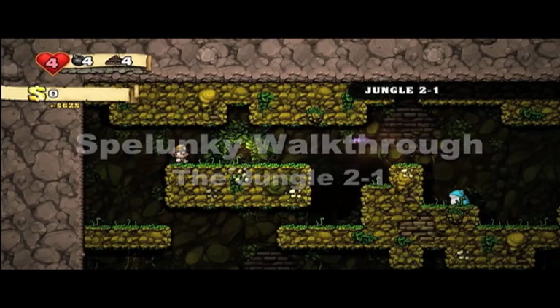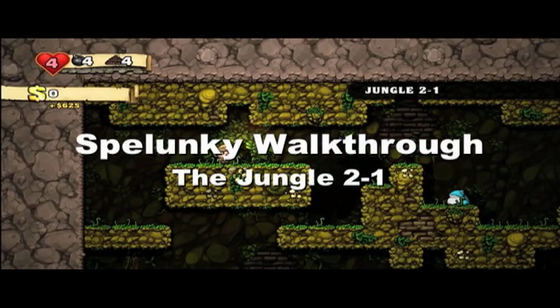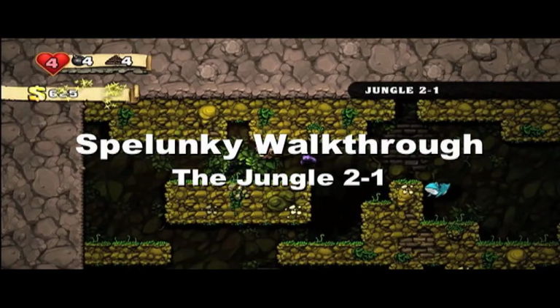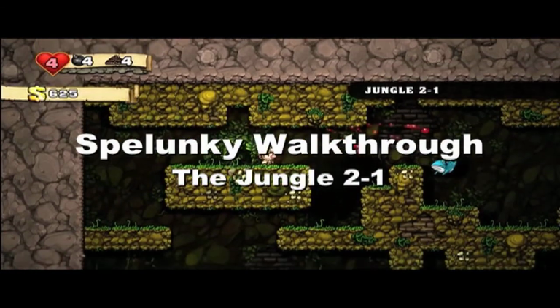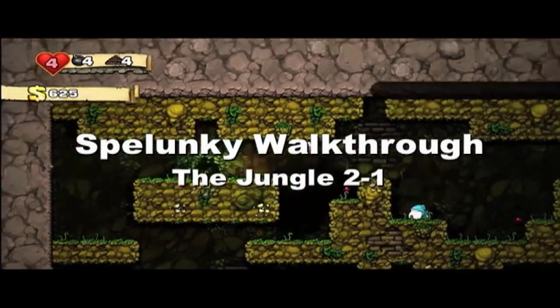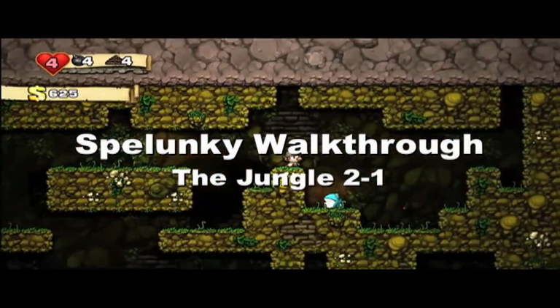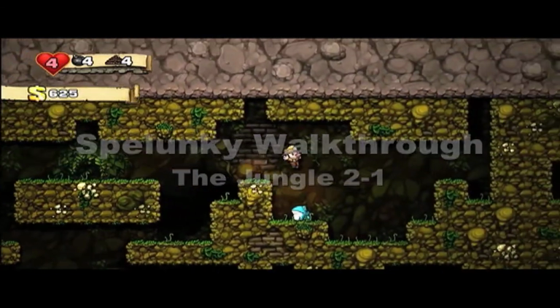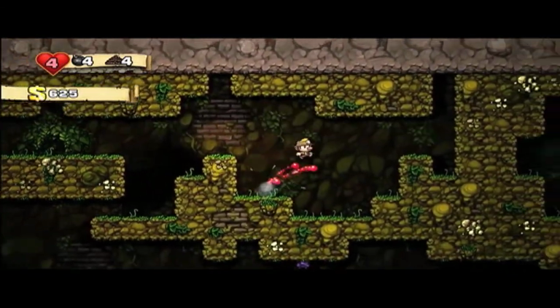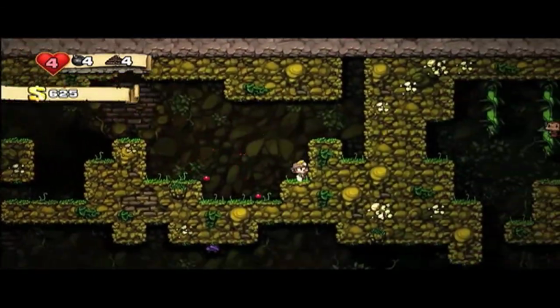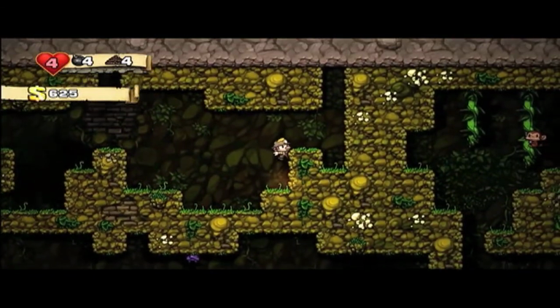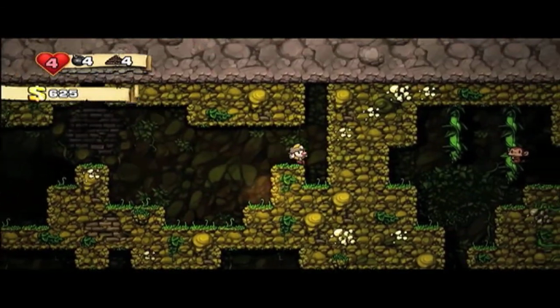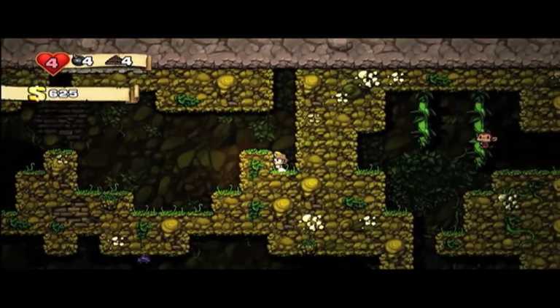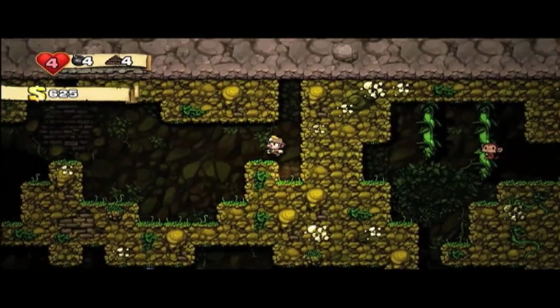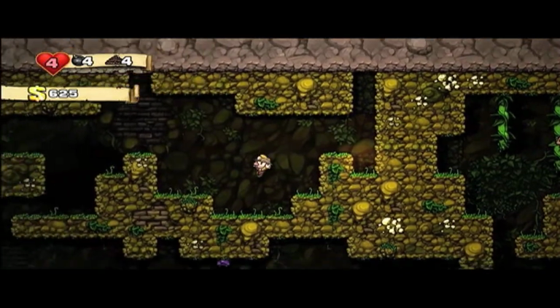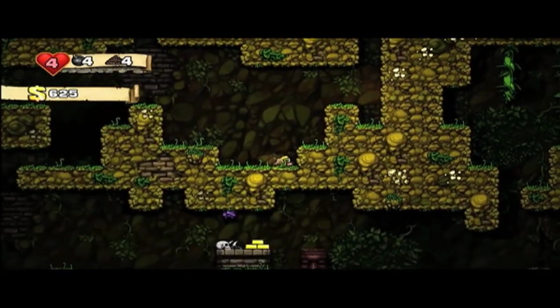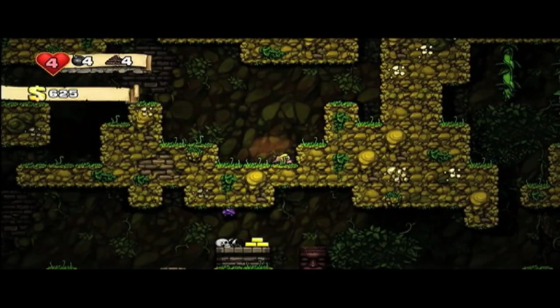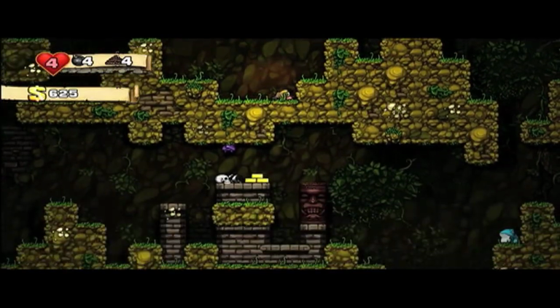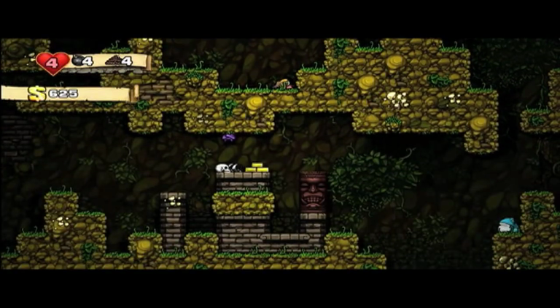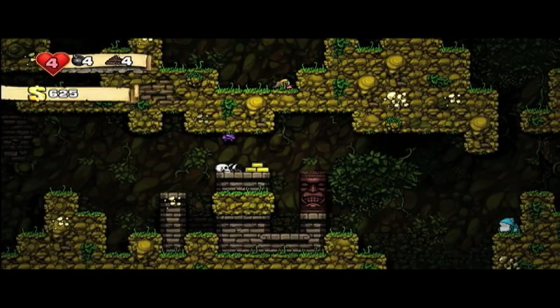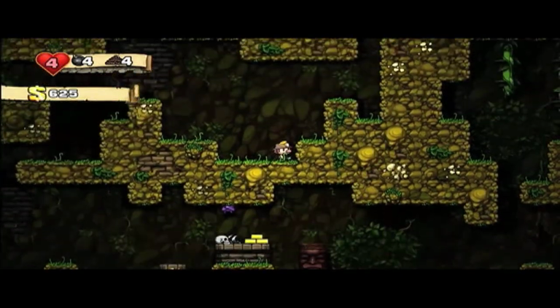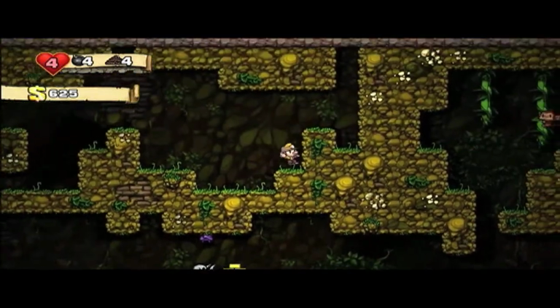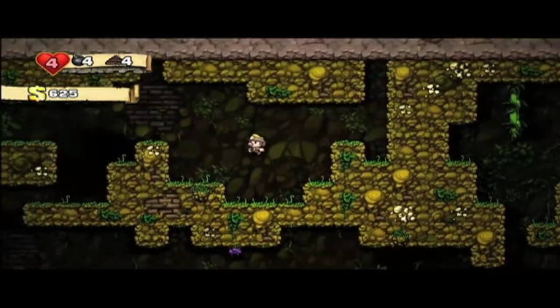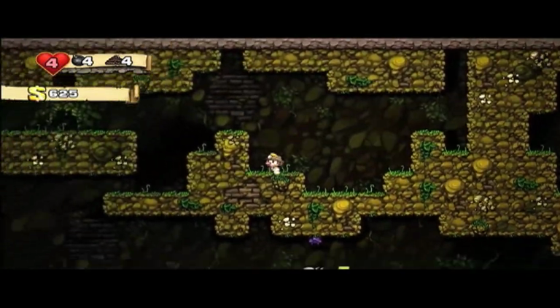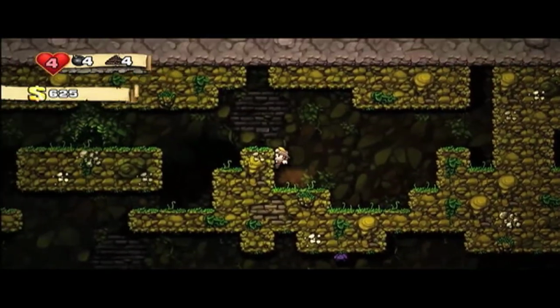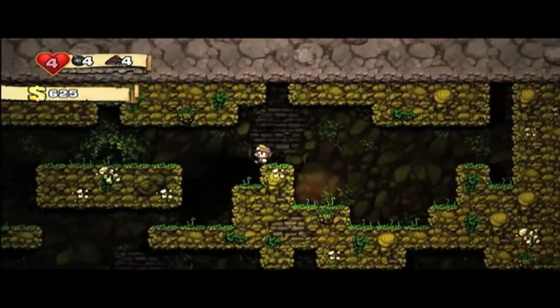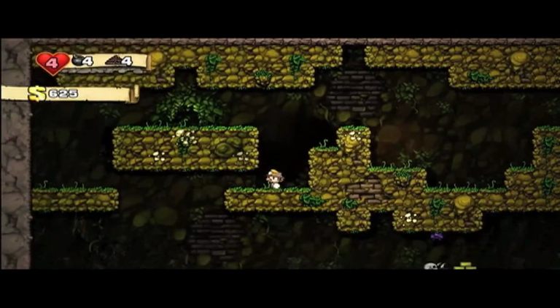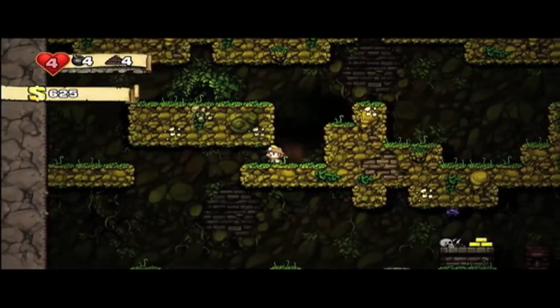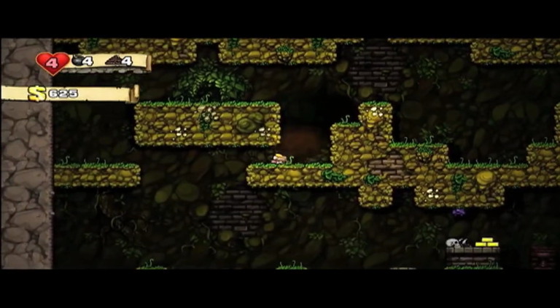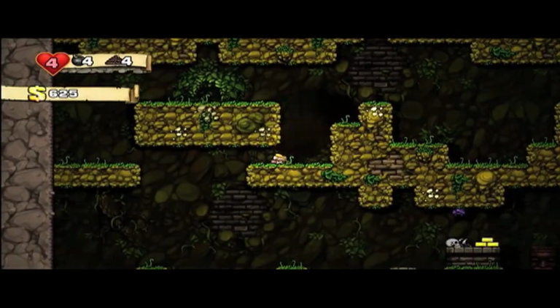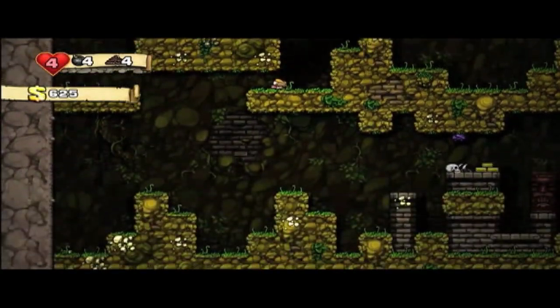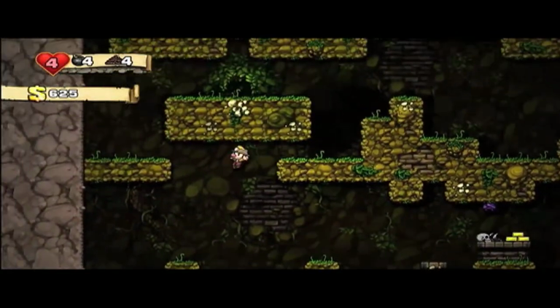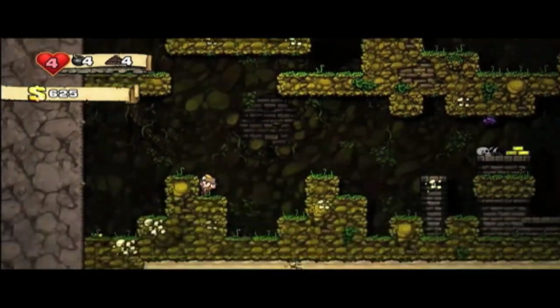This is the Spelunky walkthrough for the jungle 2-1. I know the levels are randomly generated, but this will give you an idea of how to deal with the different enemy types you can see in the jungle.